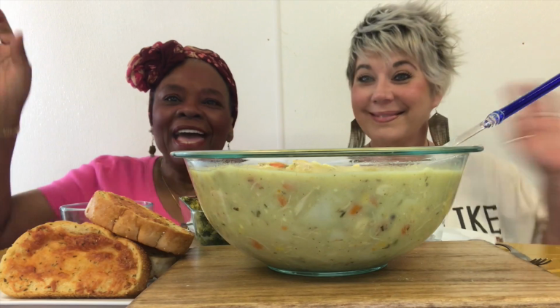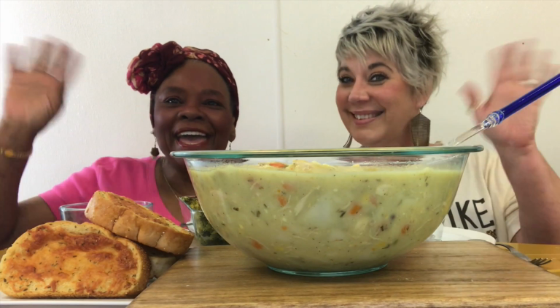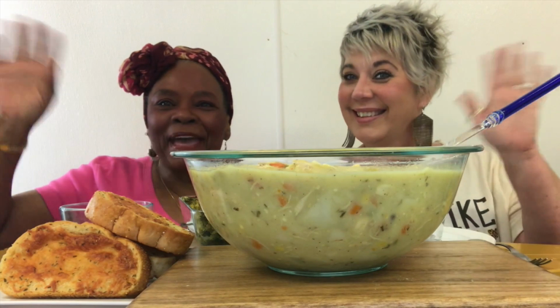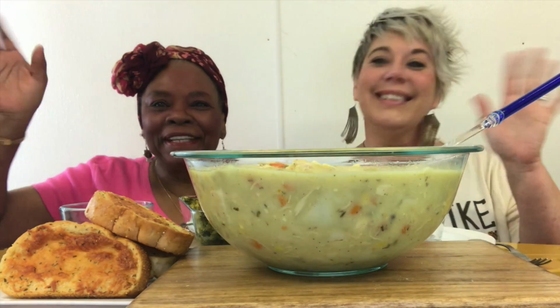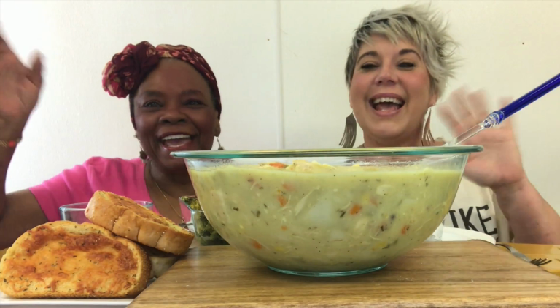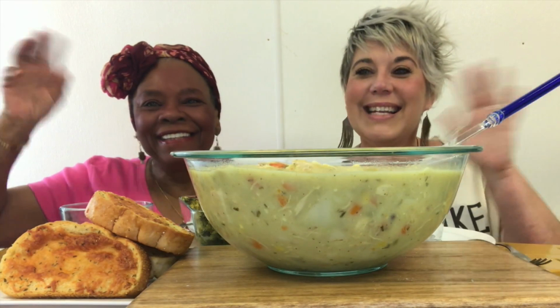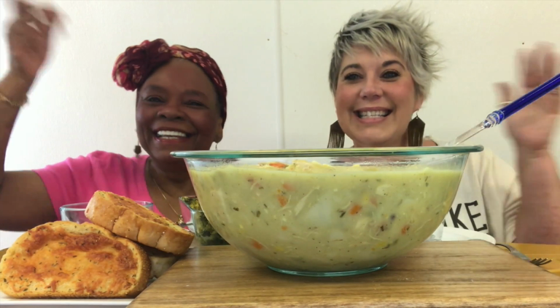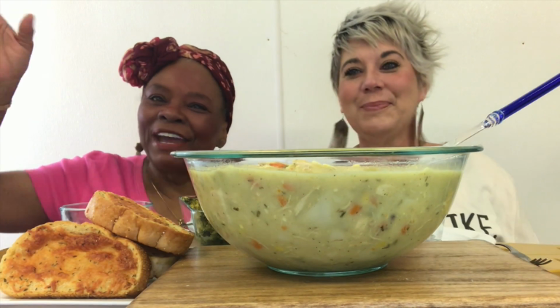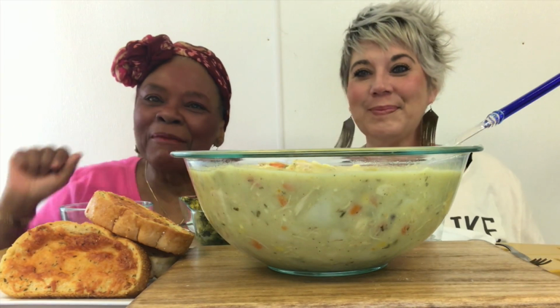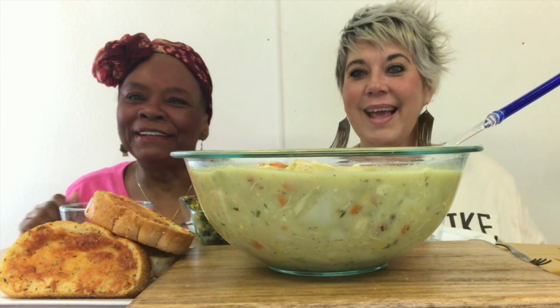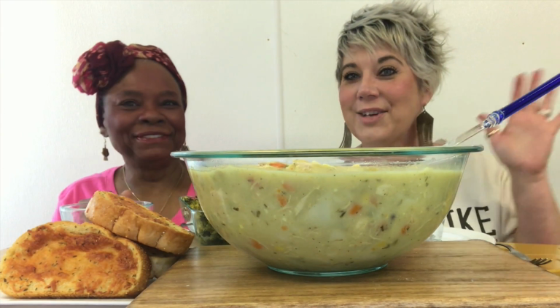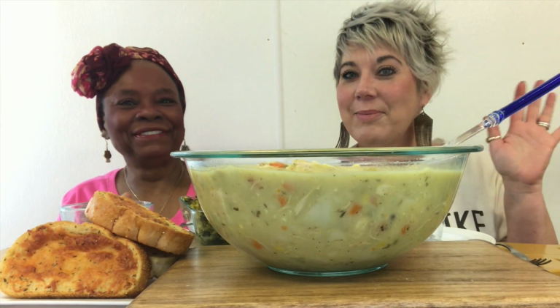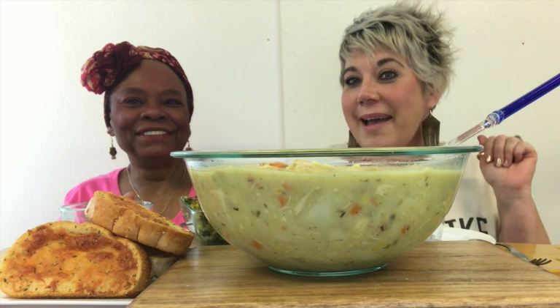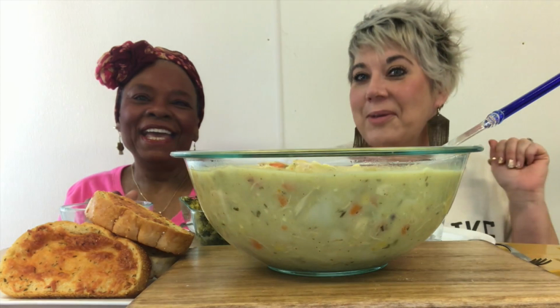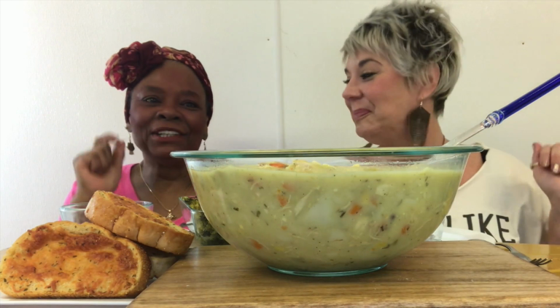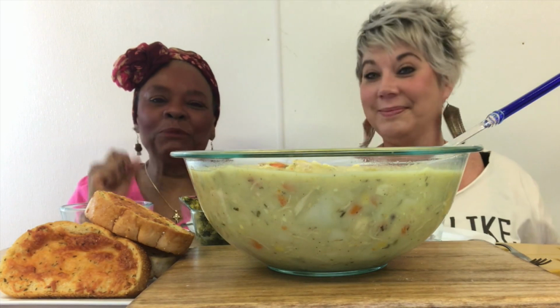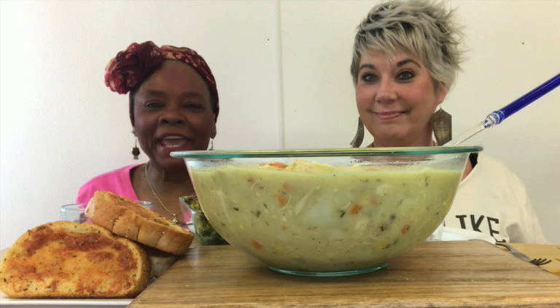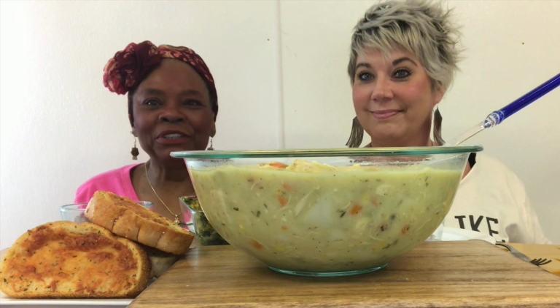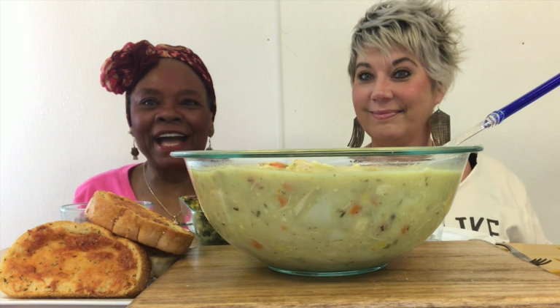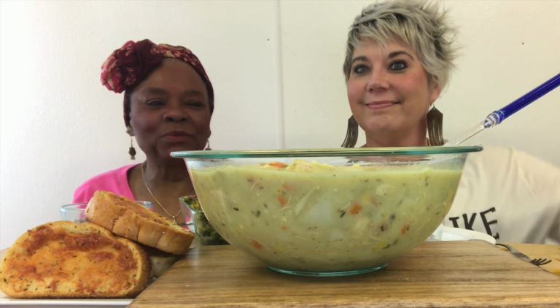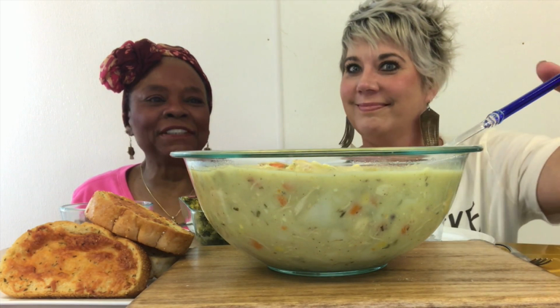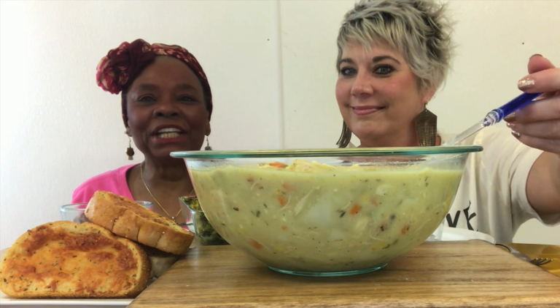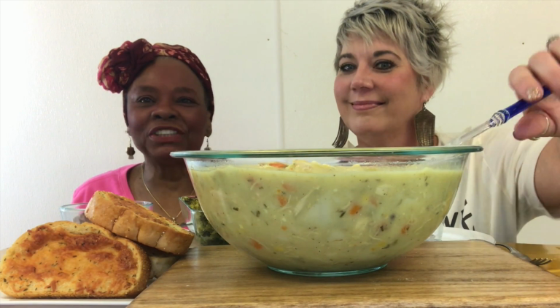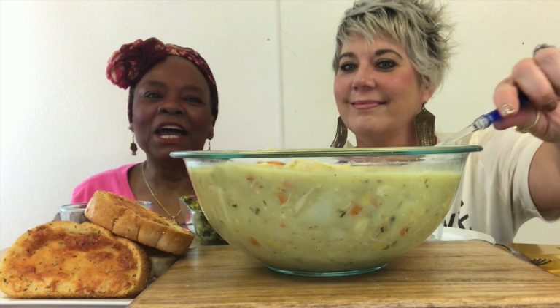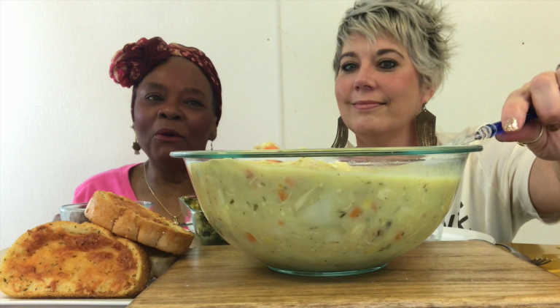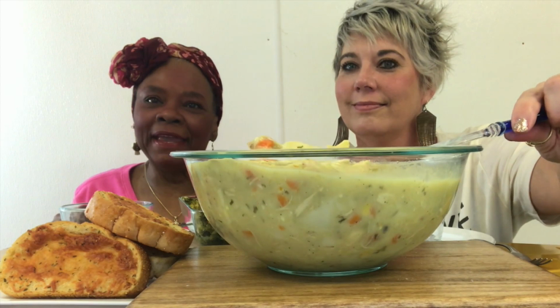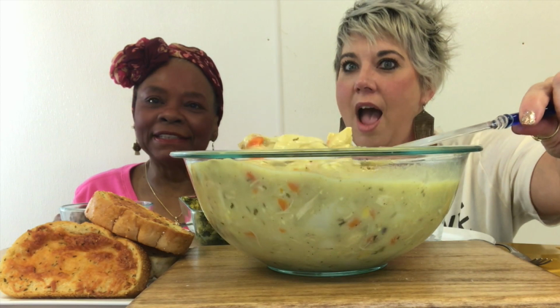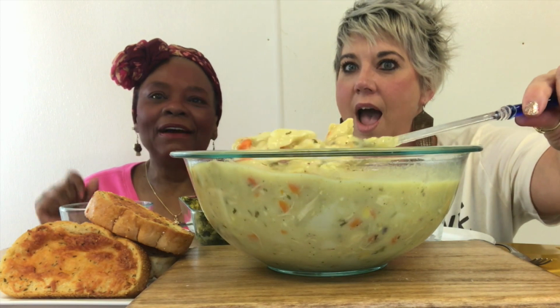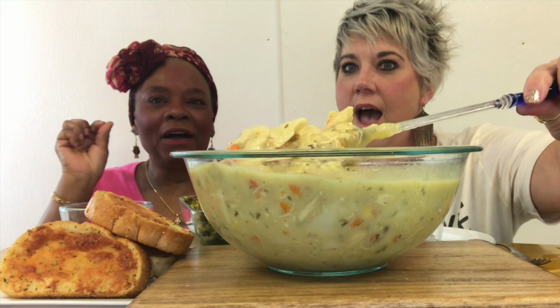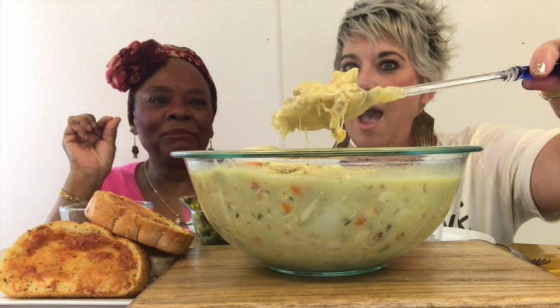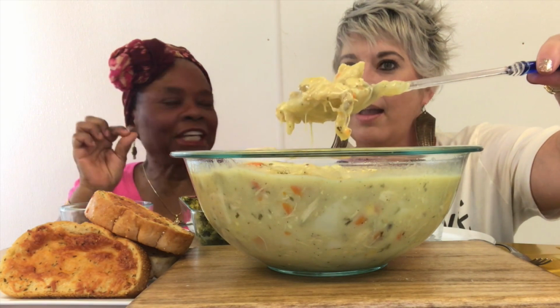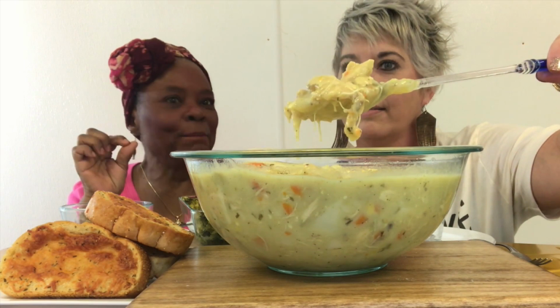Hey babies! Hey kids! It's Brandi Karma here, your Southern Blonde Belle. And look what we have for you today, guys — some delicious homemade chicken and dumplings.